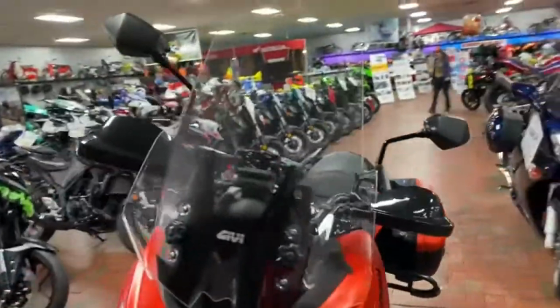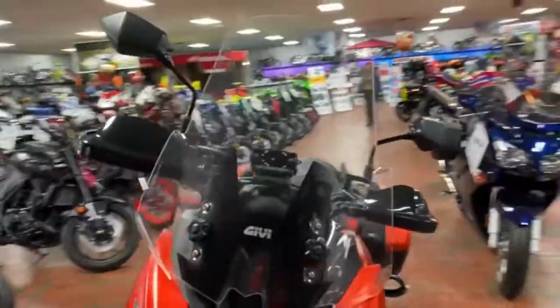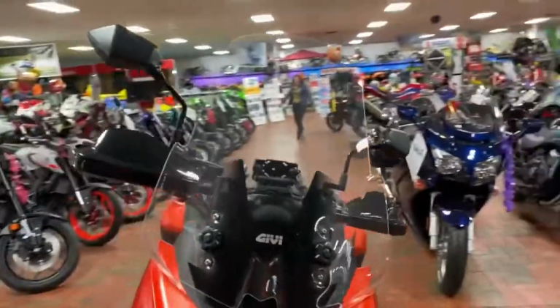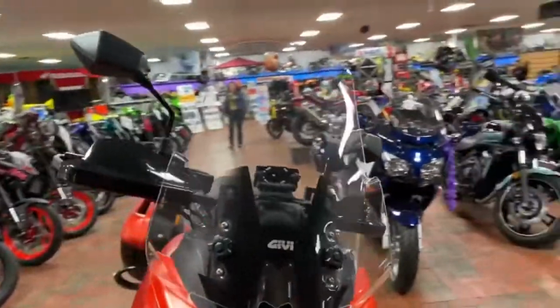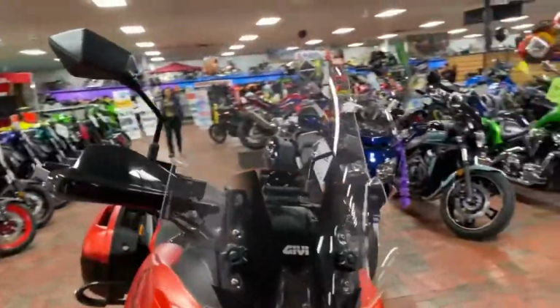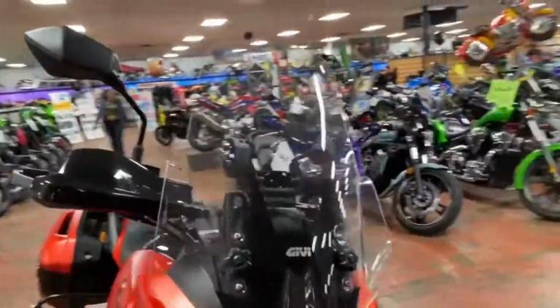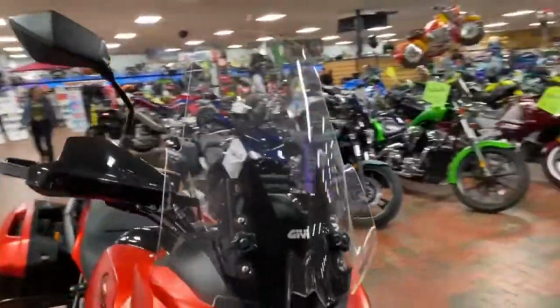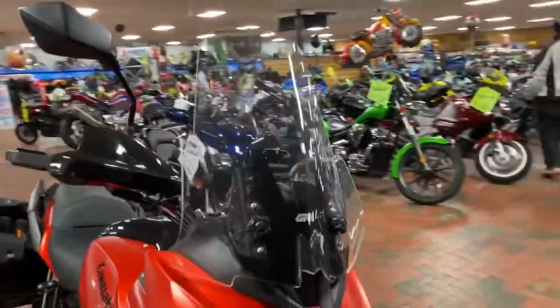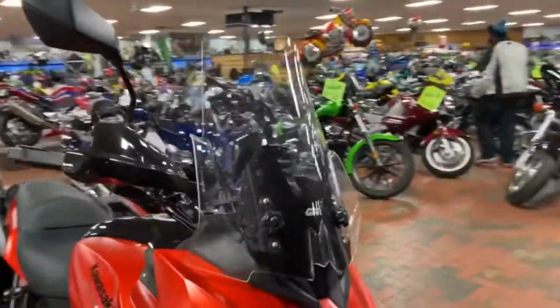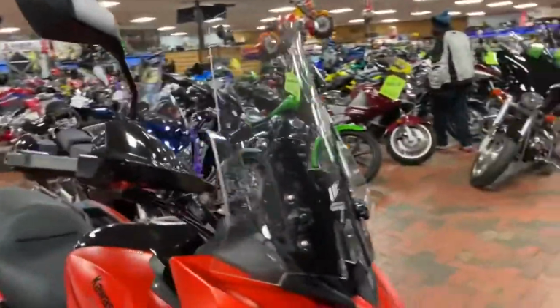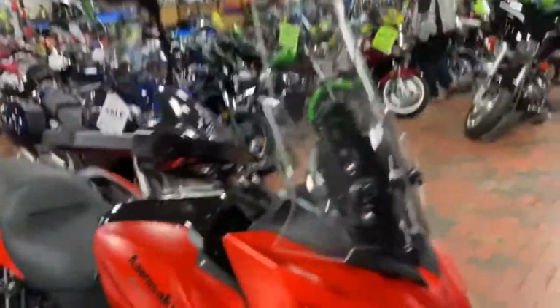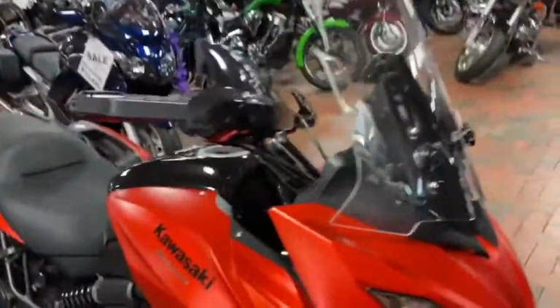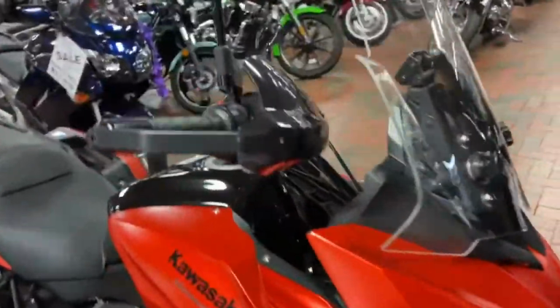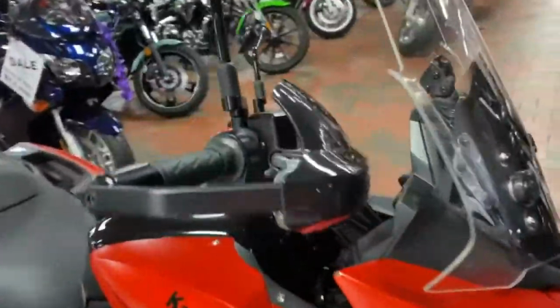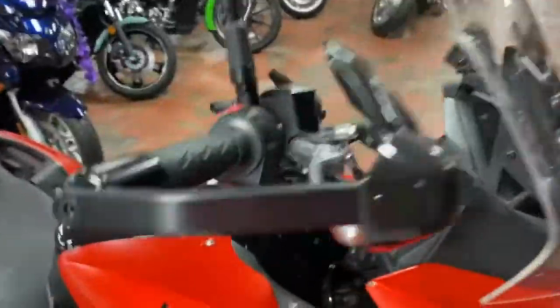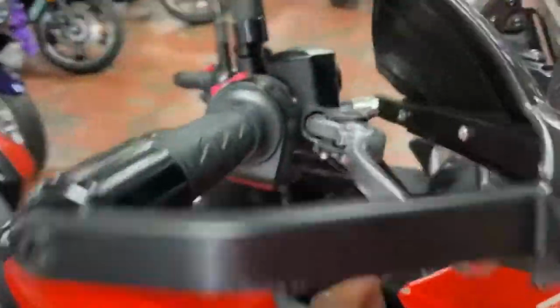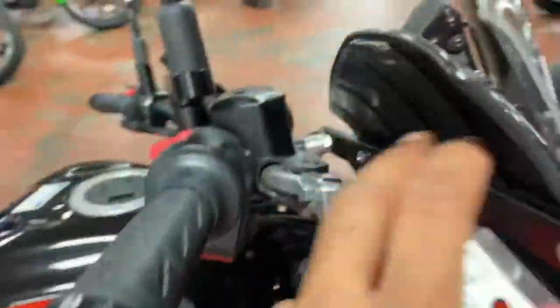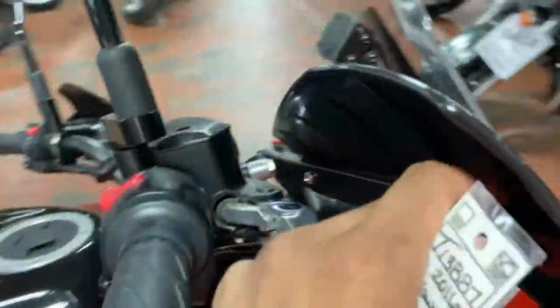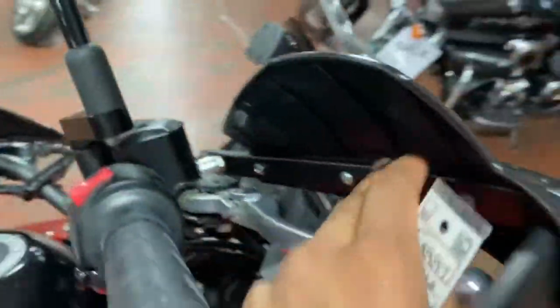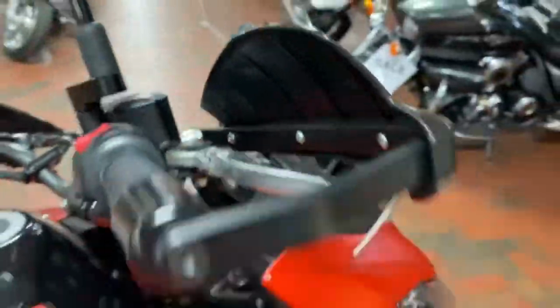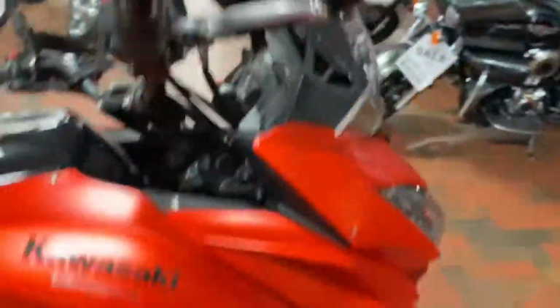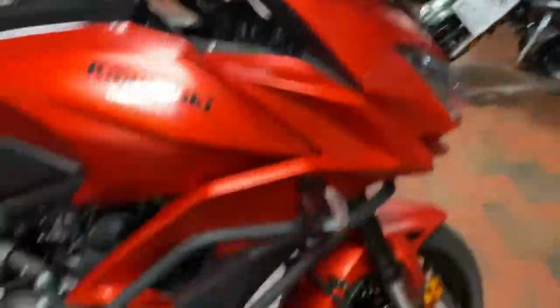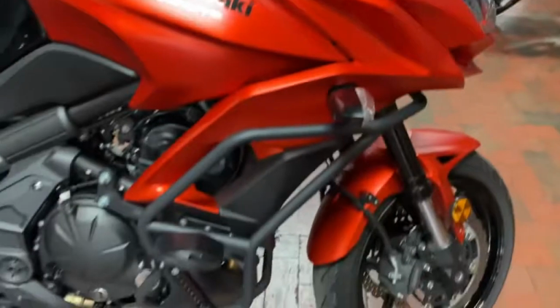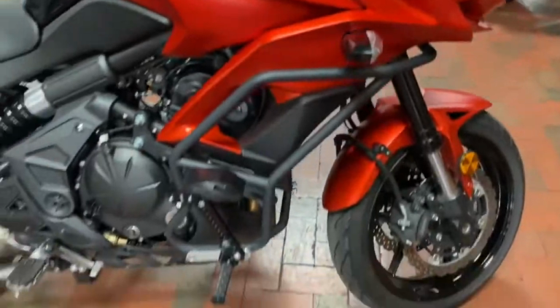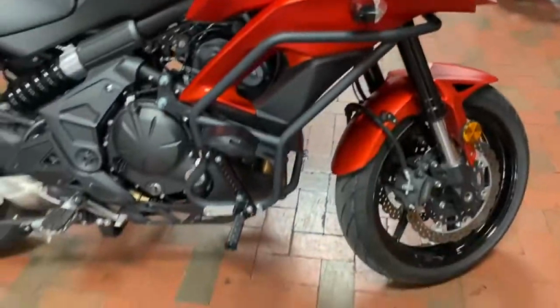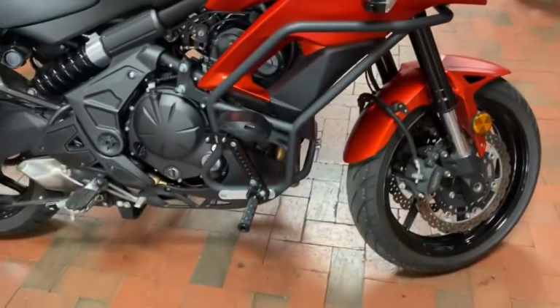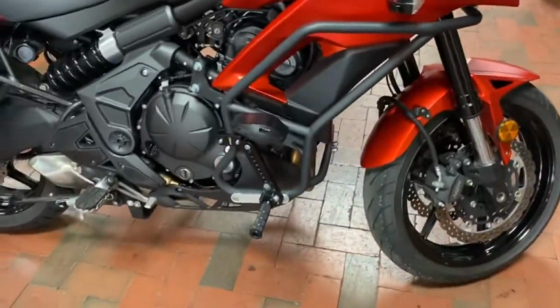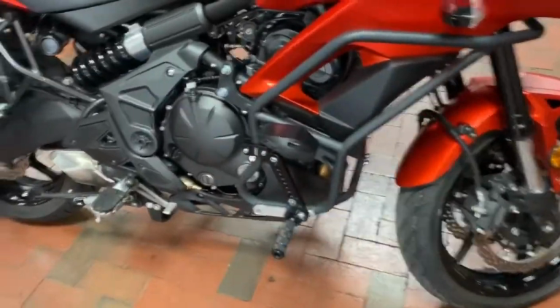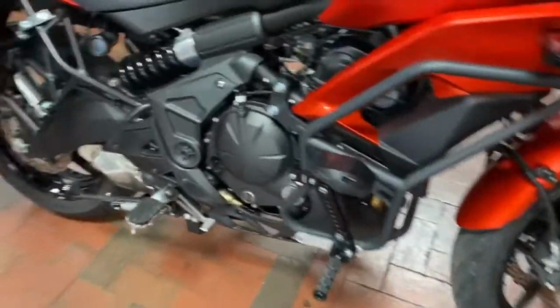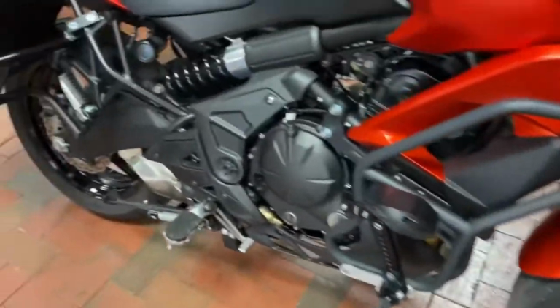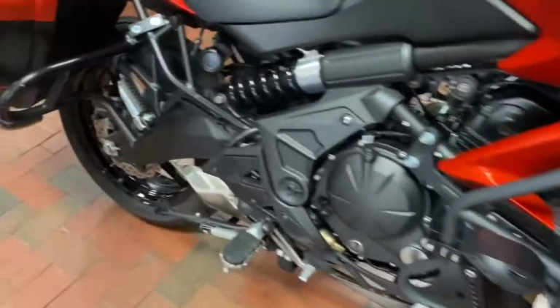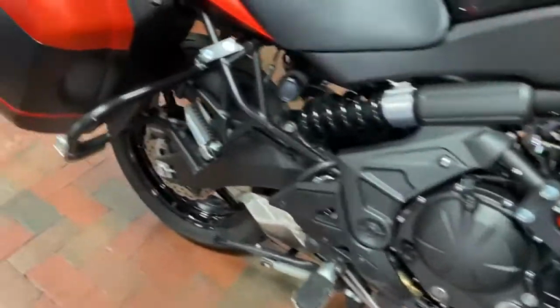Nice long windshield to prevent wind interruption while riding. Got a handguard as well to keep your hands nice and toasty. Got some crash bars and sliders on both sides of the bike.